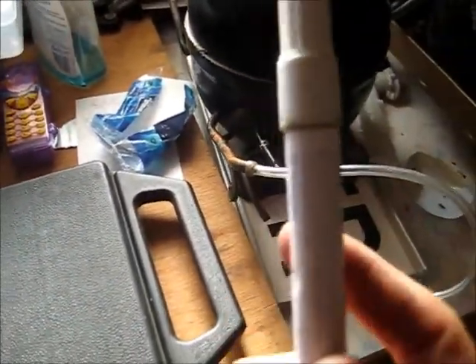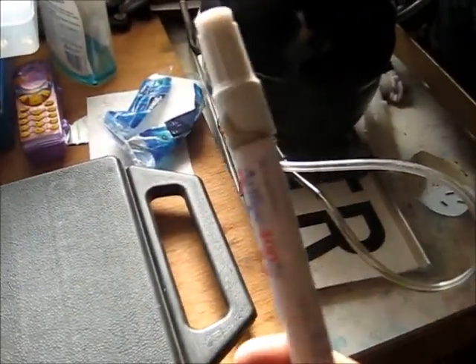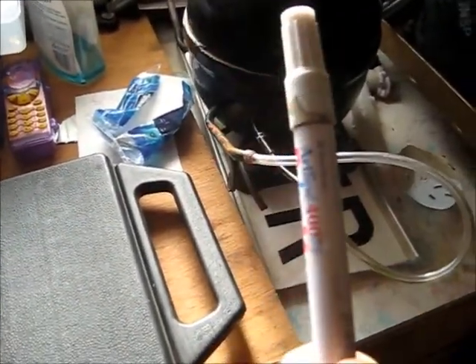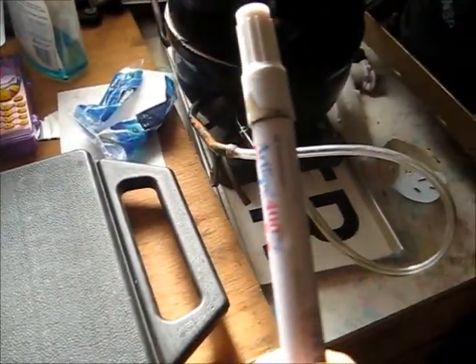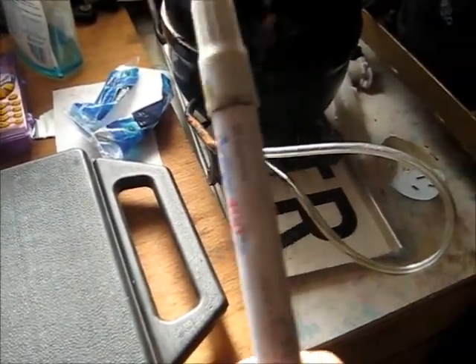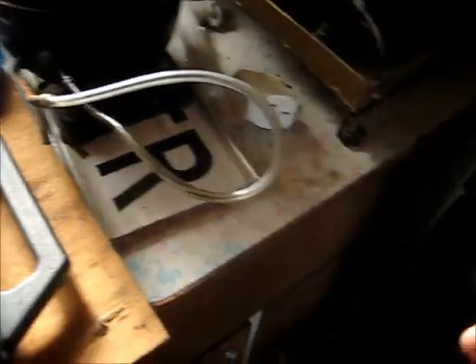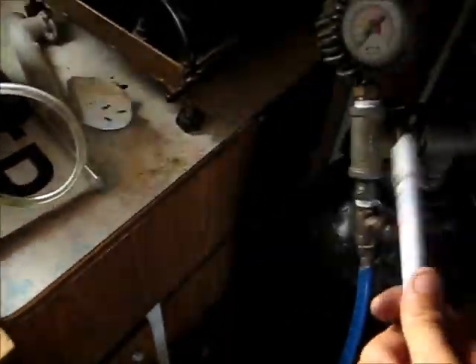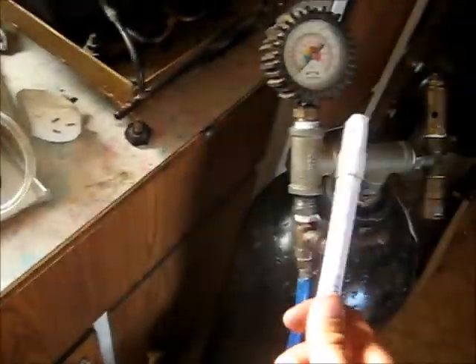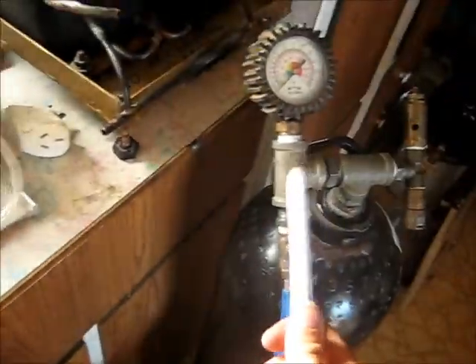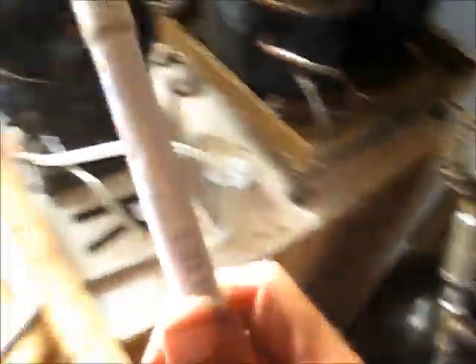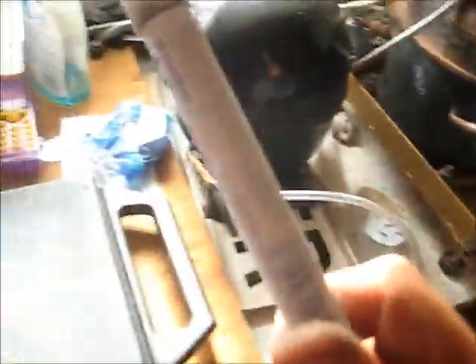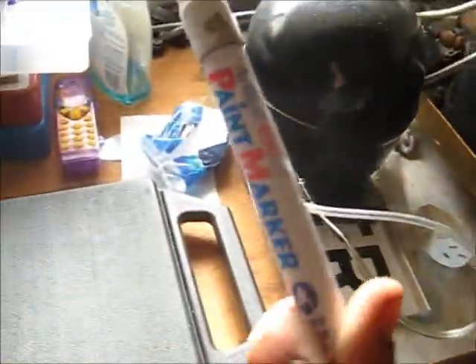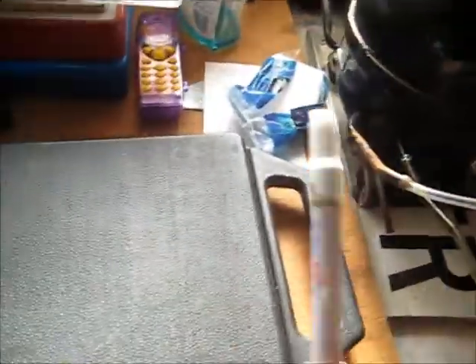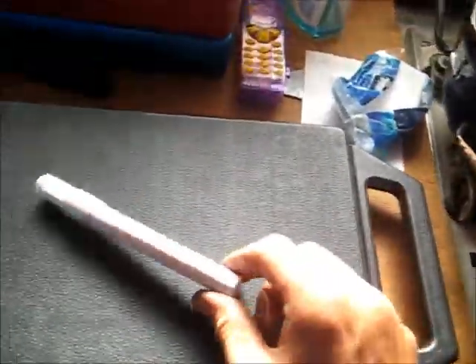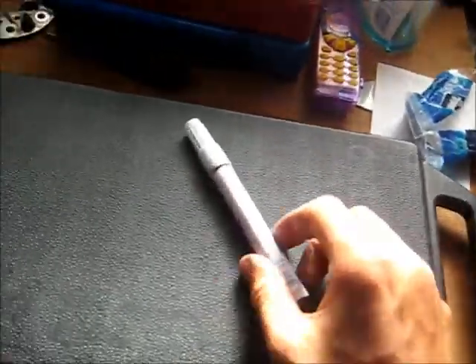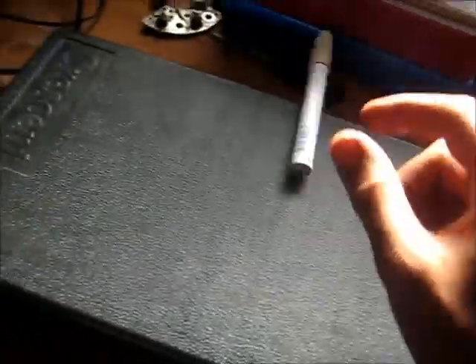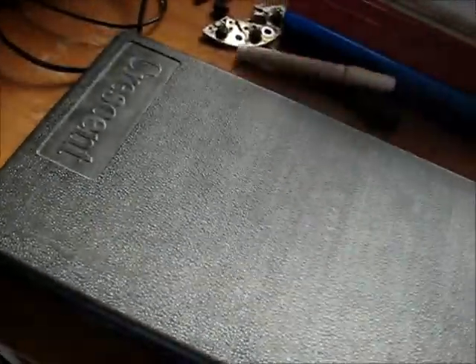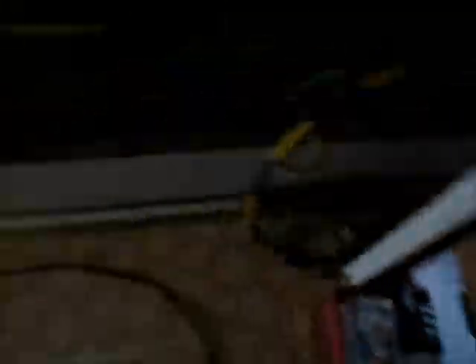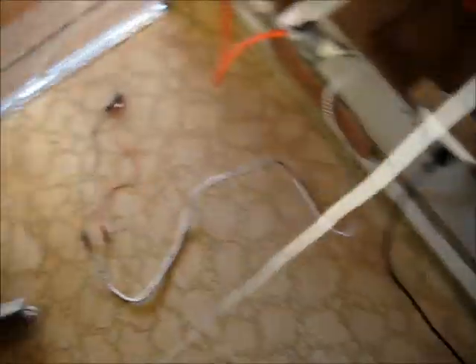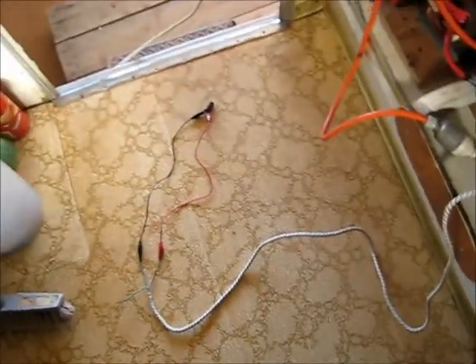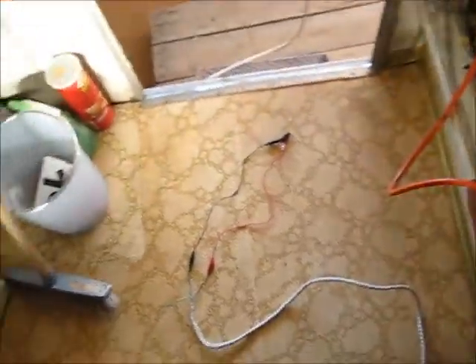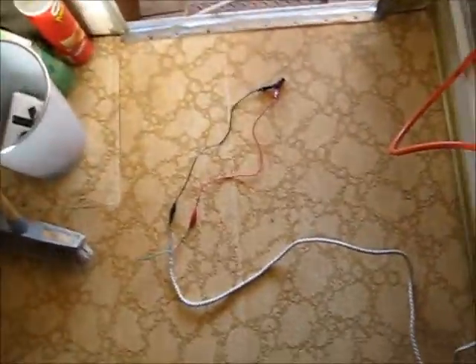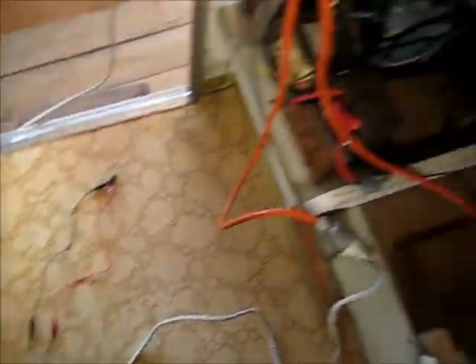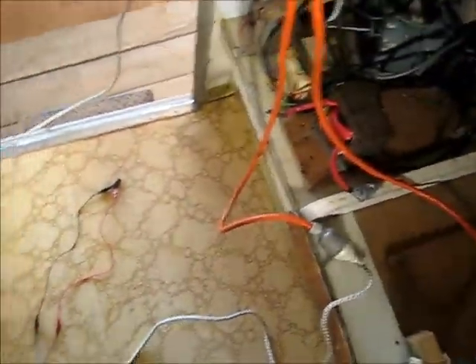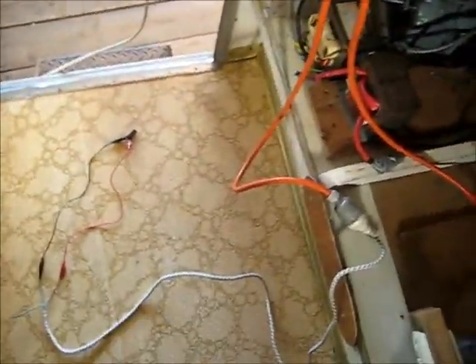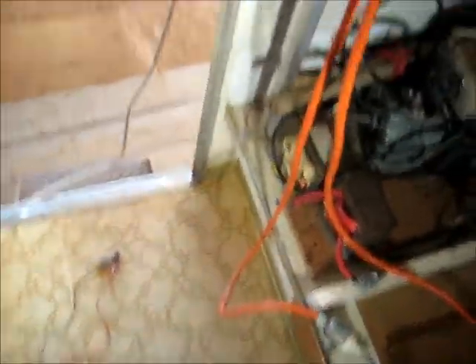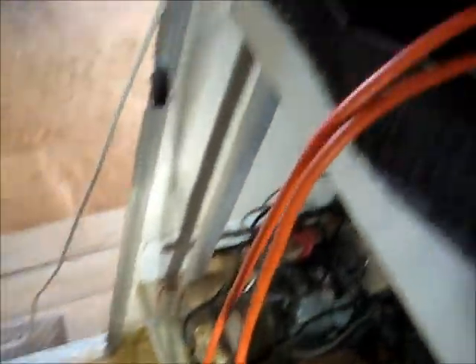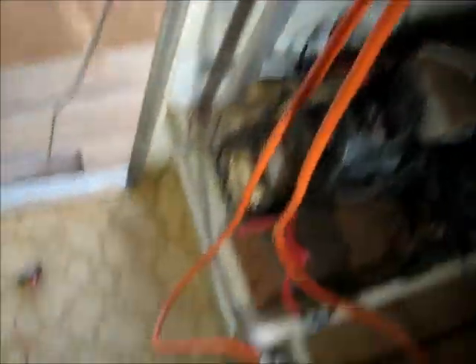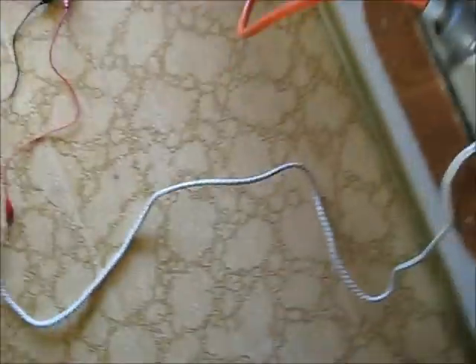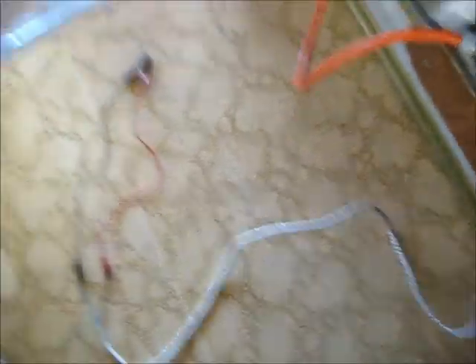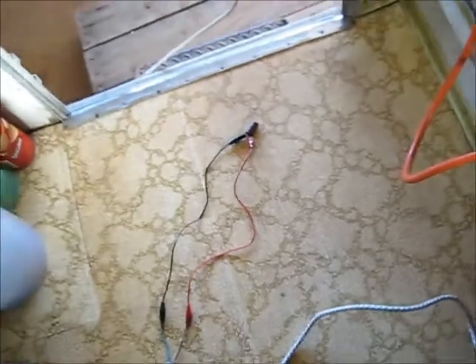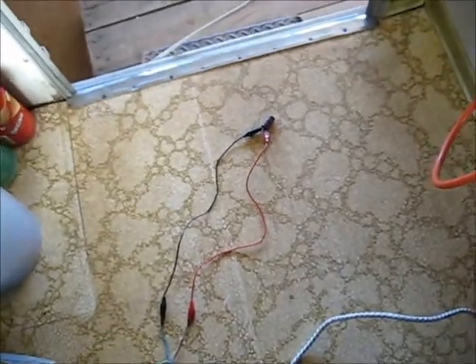I'm going to try and see if I can pump enough vacuum in this to crush this thing. So let's pop this electric first. Let's plug it in and we'll see what happens.